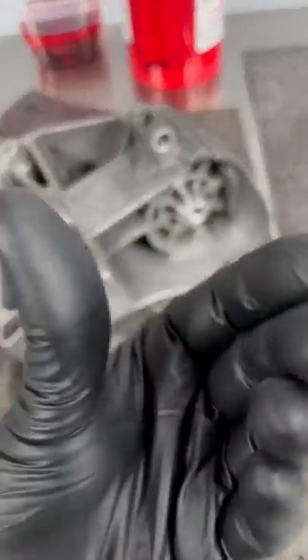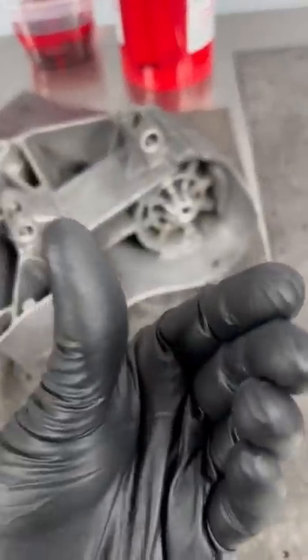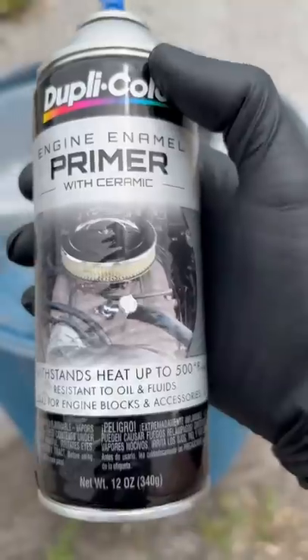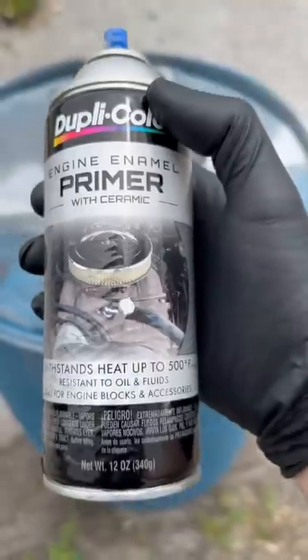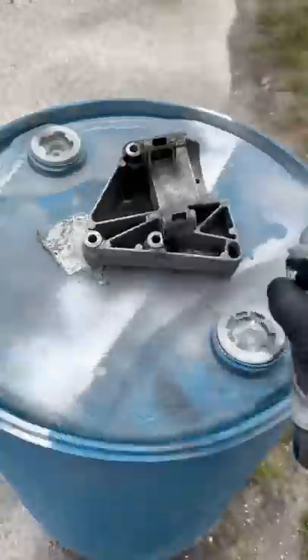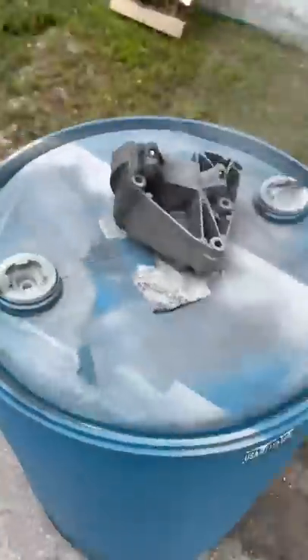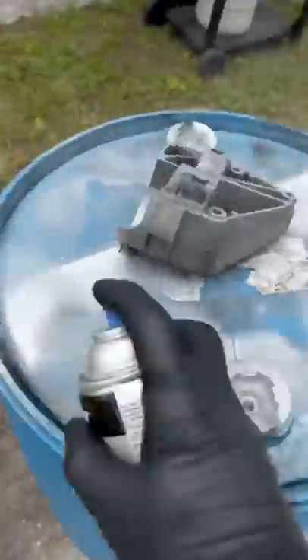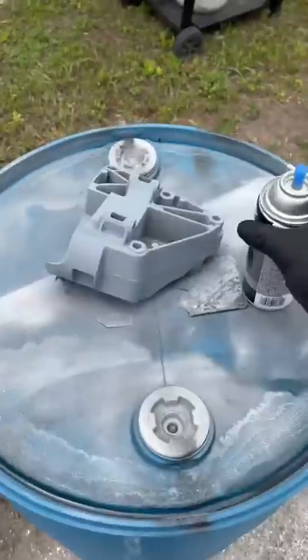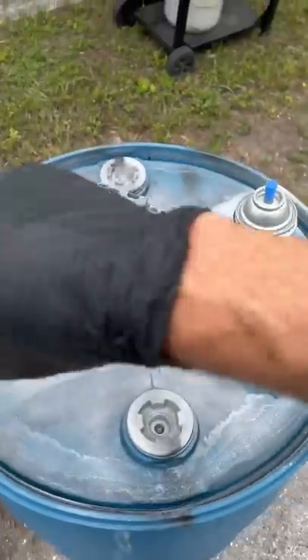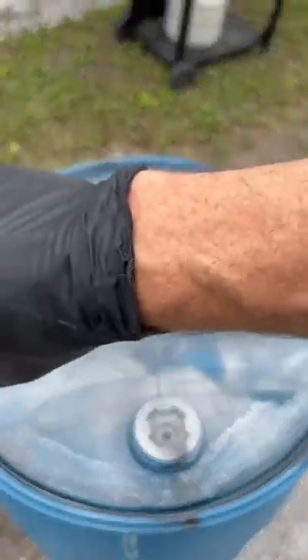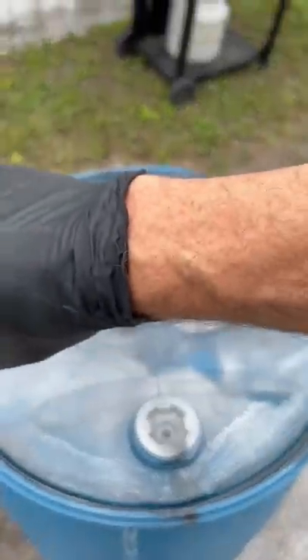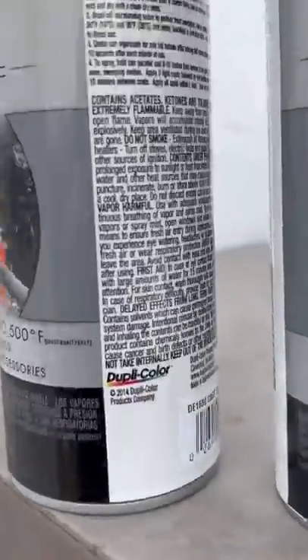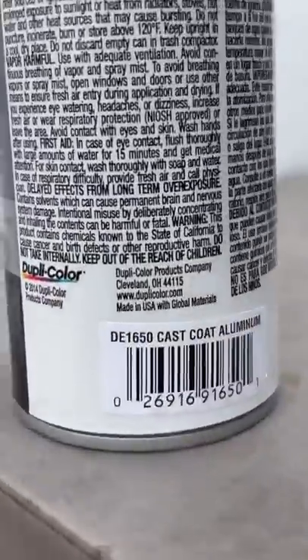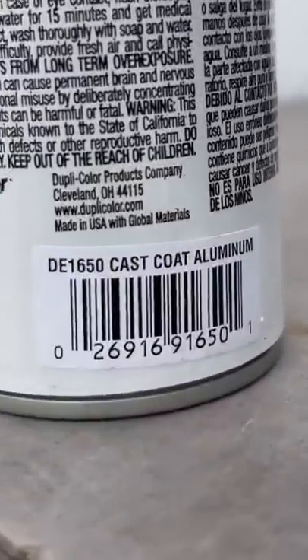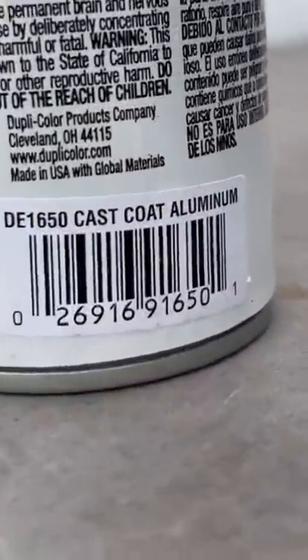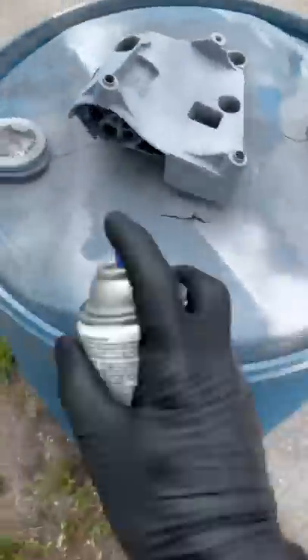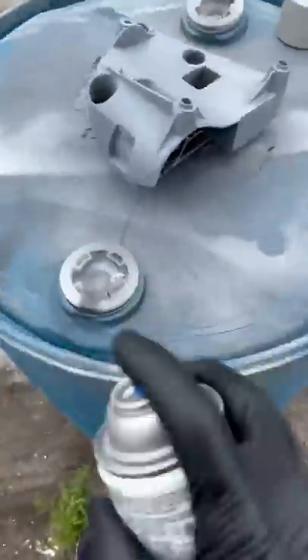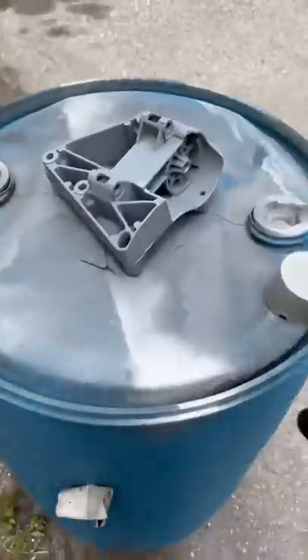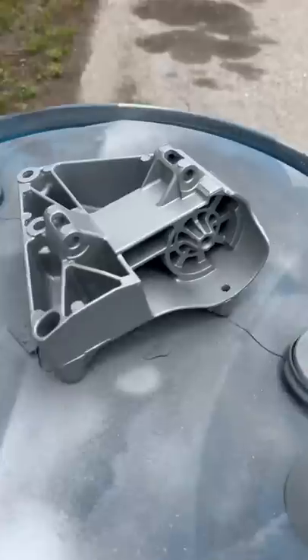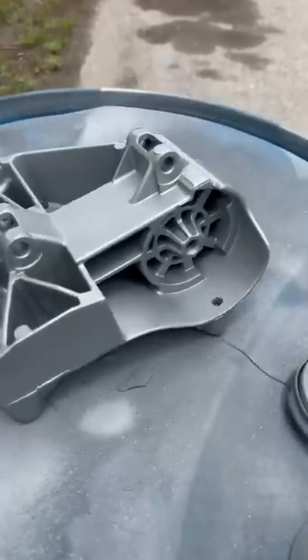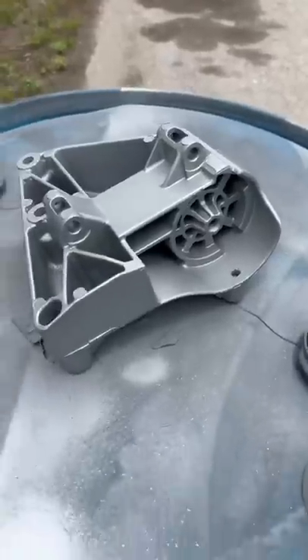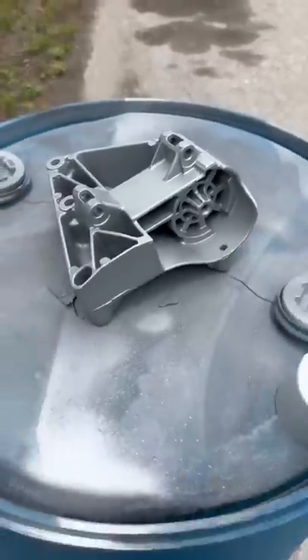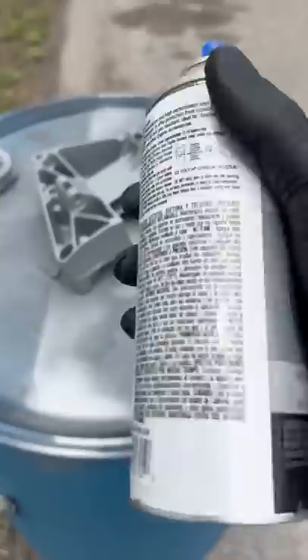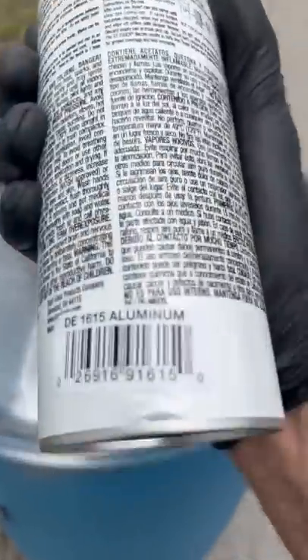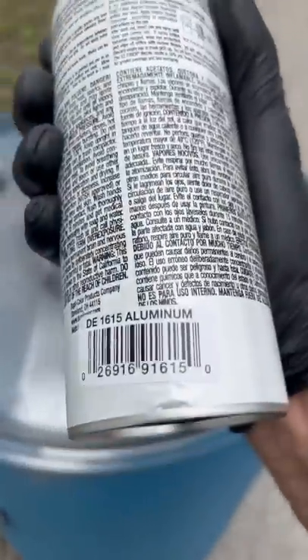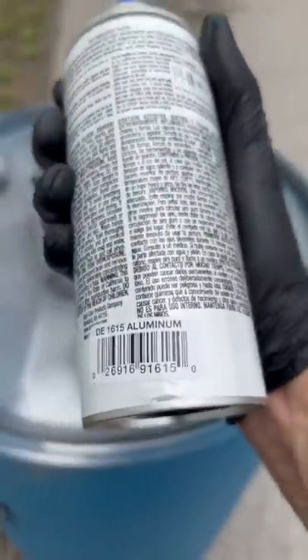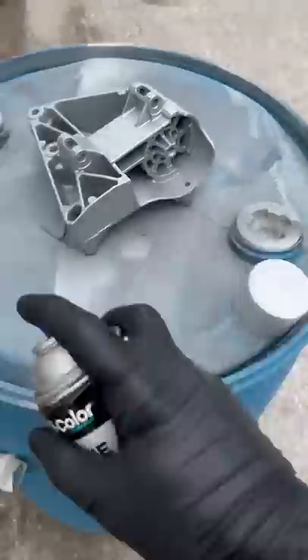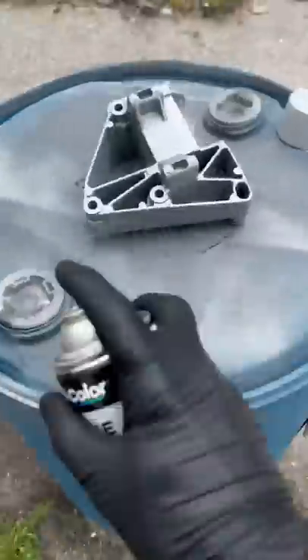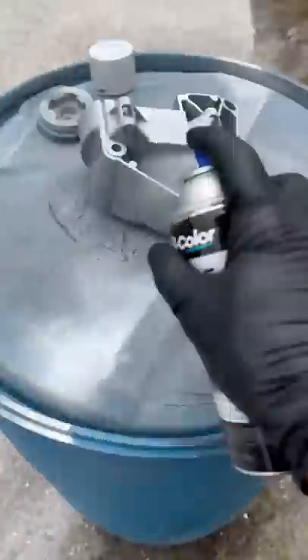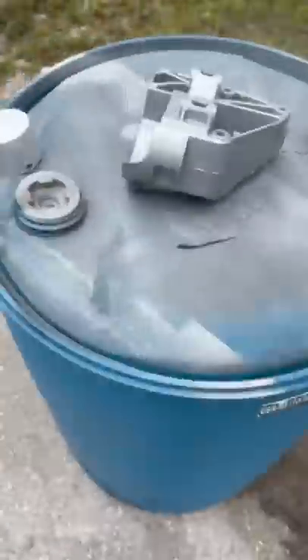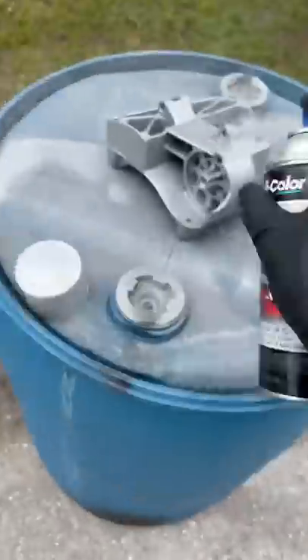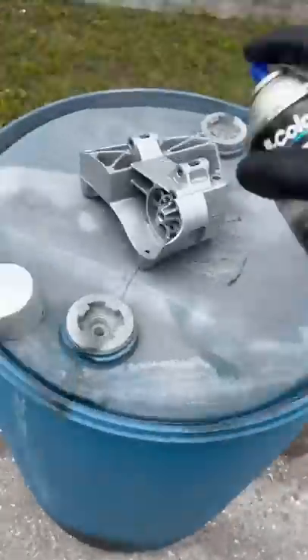Time for paint. I start by applying a few coats of high-temp primer and then give it some time to dry. Next, I switch to high-temp paint in cast aluminum. After a few coats it does look good, but not quite where I want it. So I'm going to lightly dust it with aluminum color spray paint — that gives it that metal flake with that OEM look.